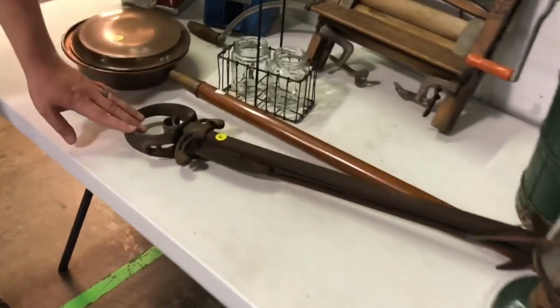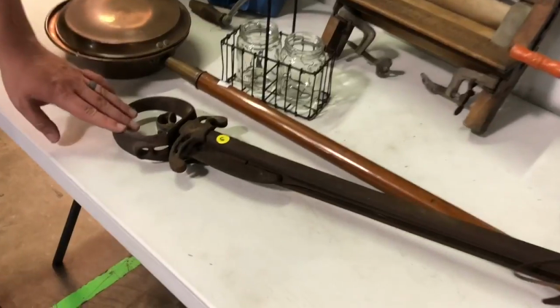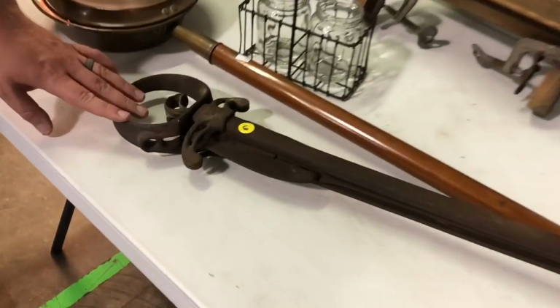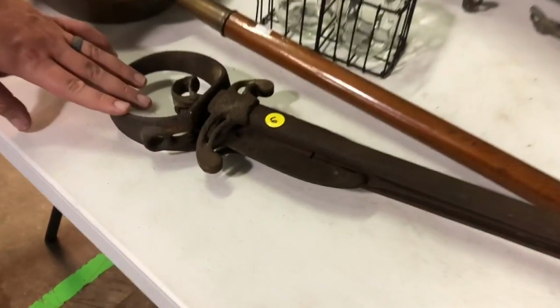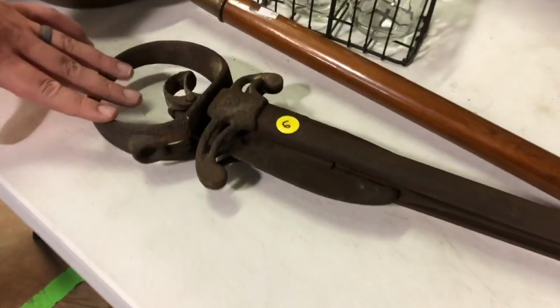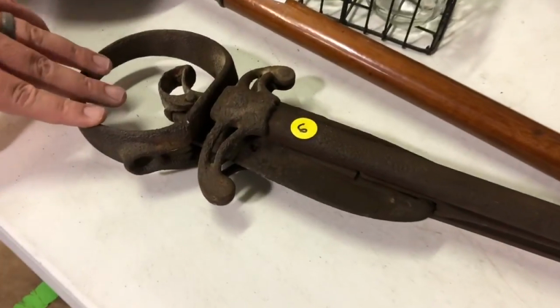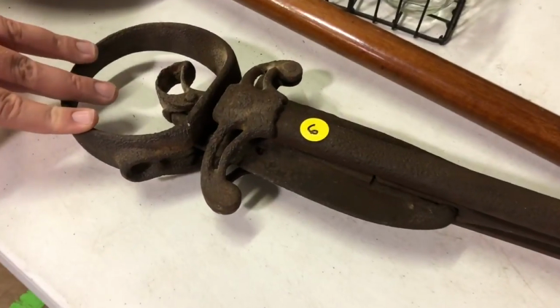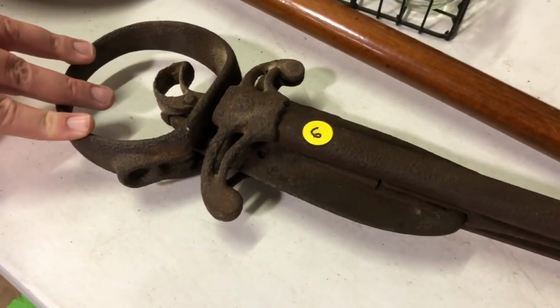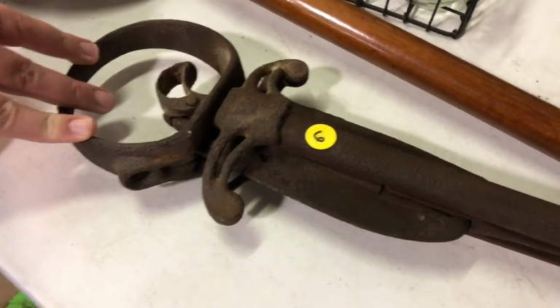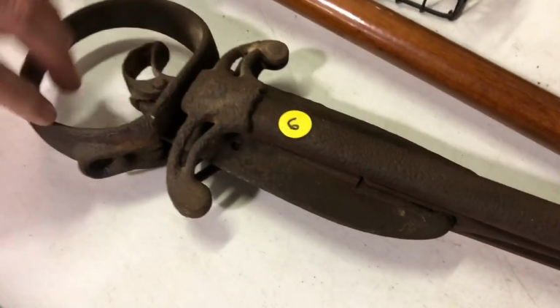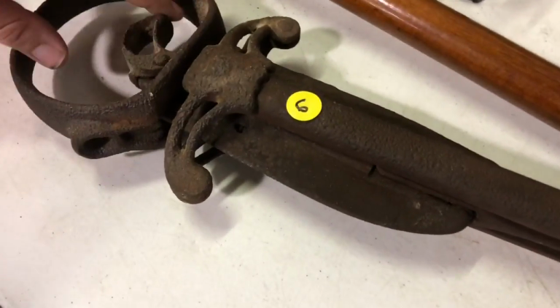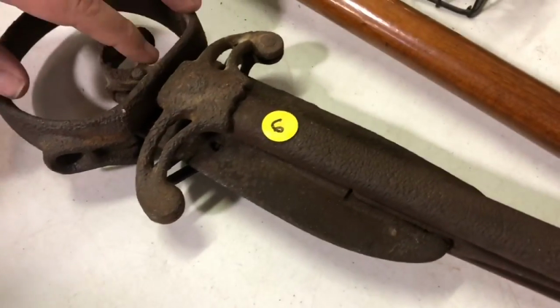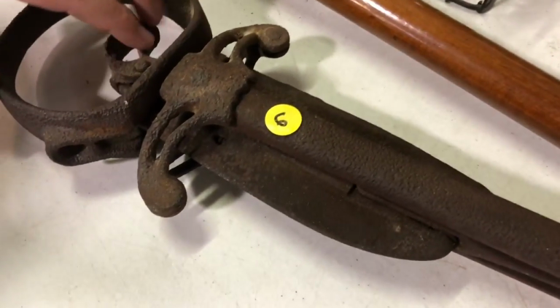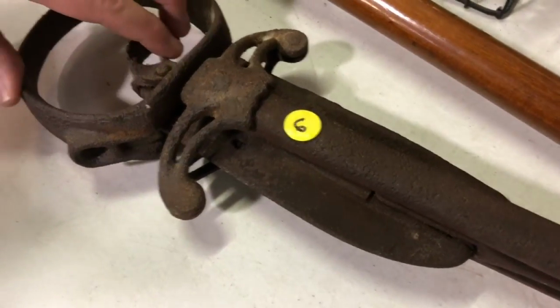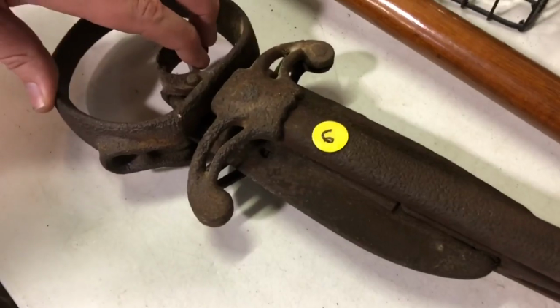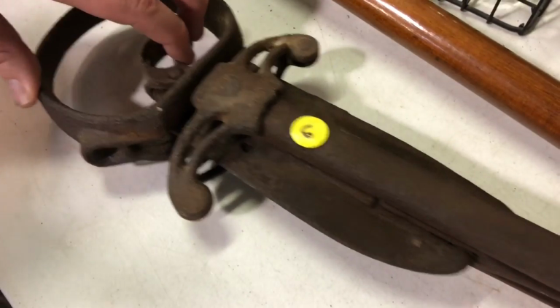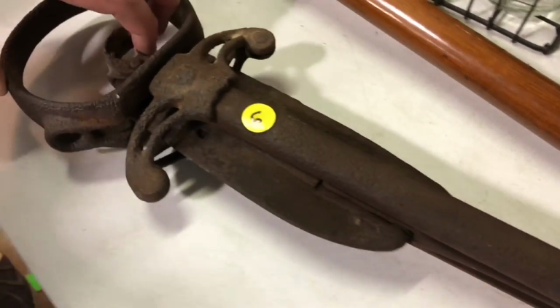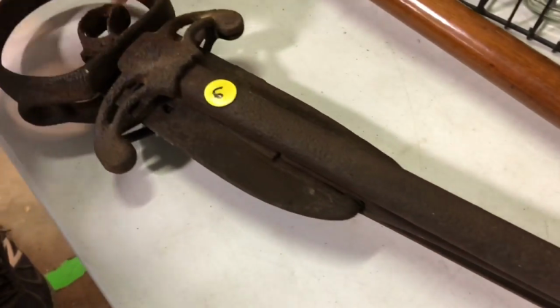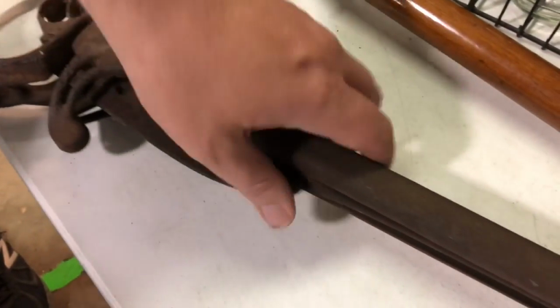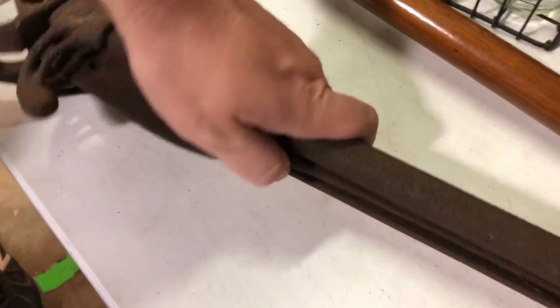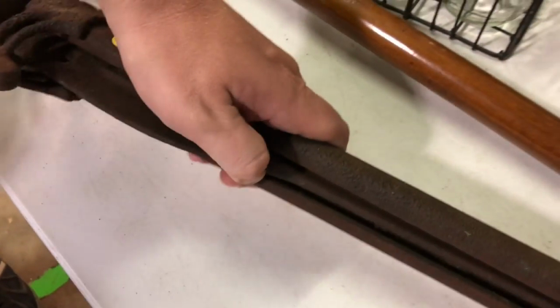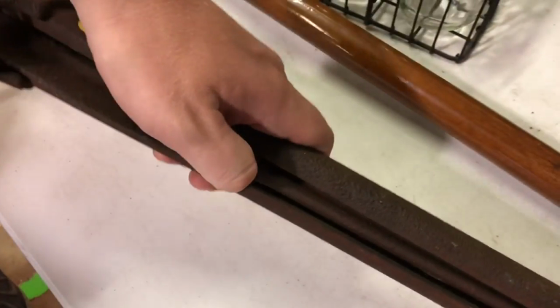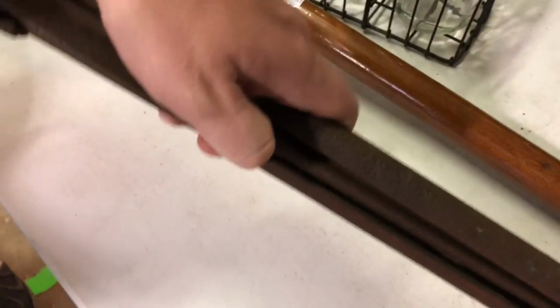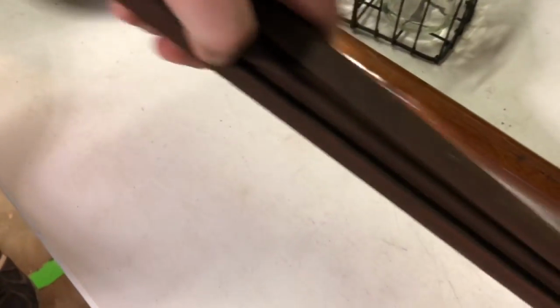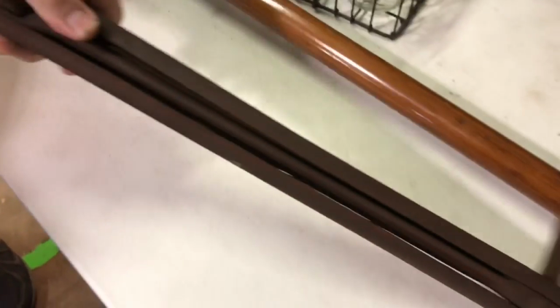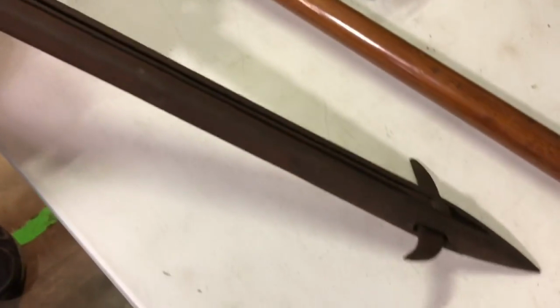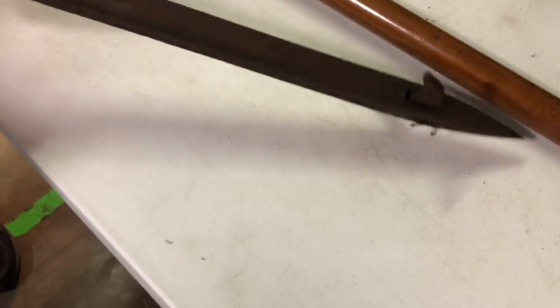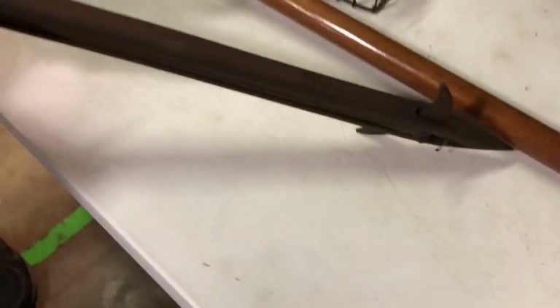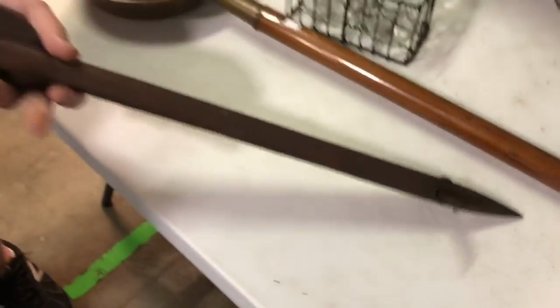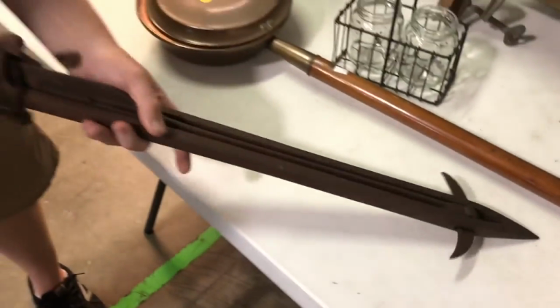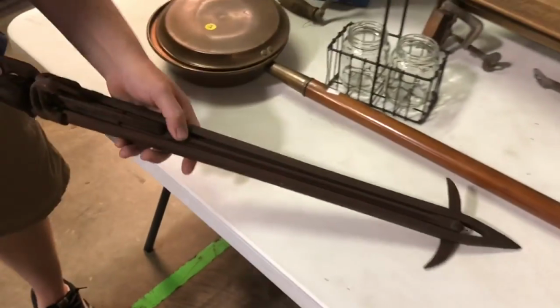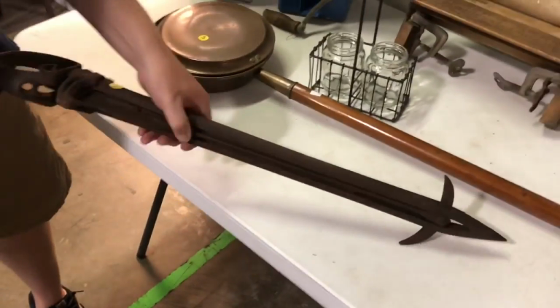This is a very unique piece, a conversation starter for sure. This is an old cast iron hay spear. This would make a great wall hanger. You're not going to see one of those every day.